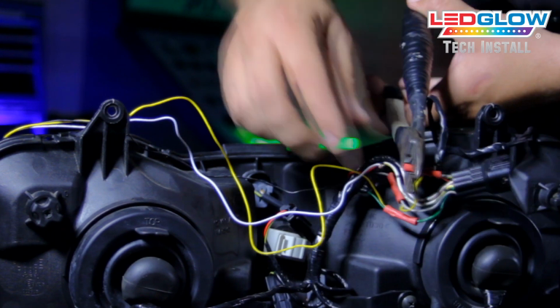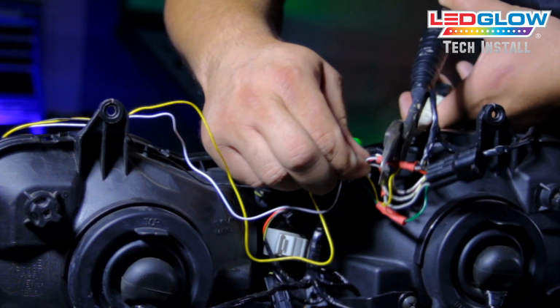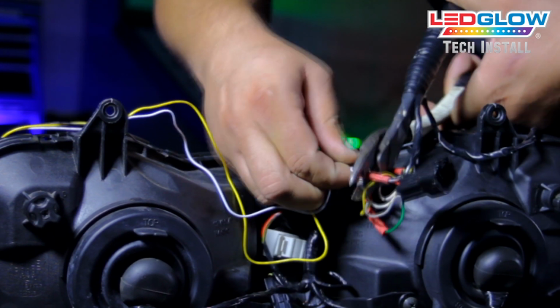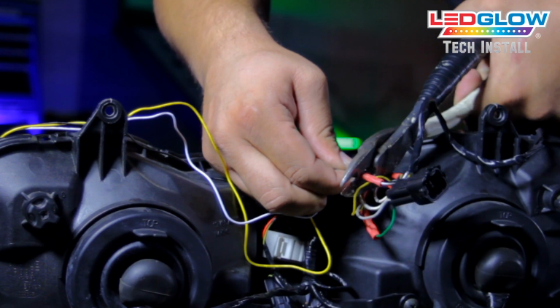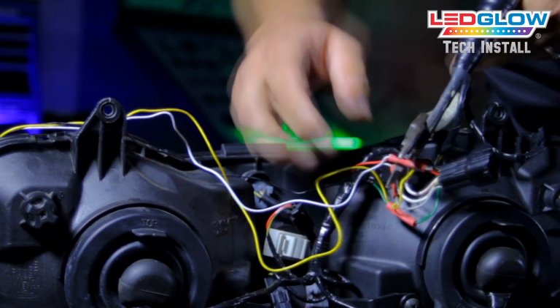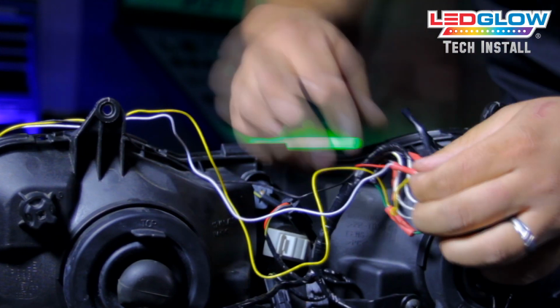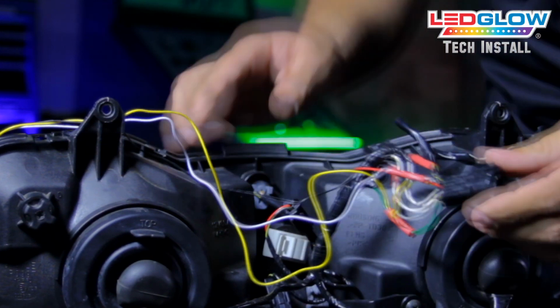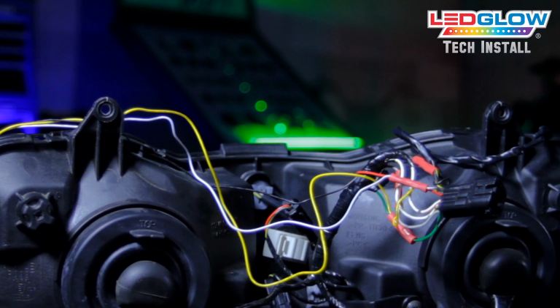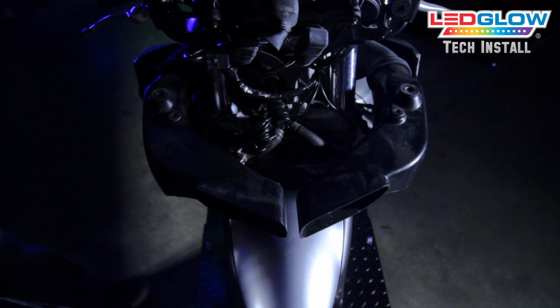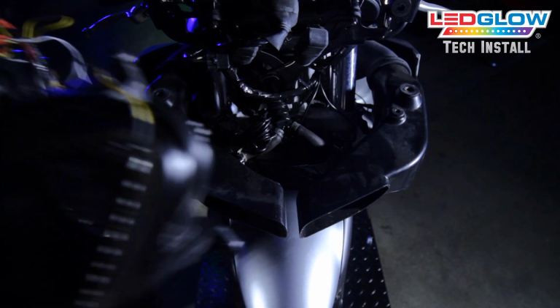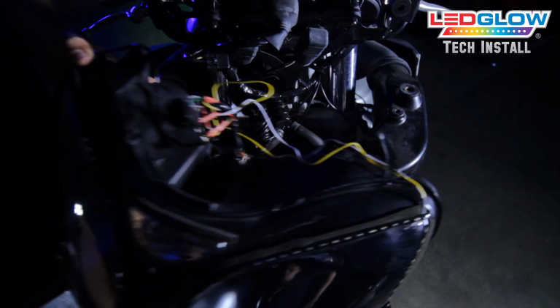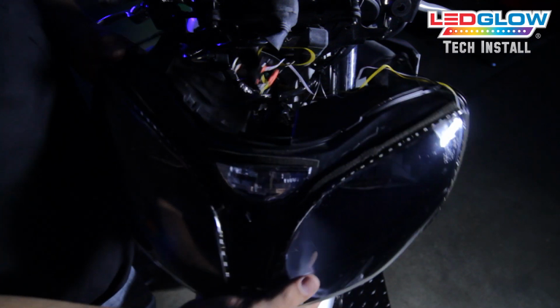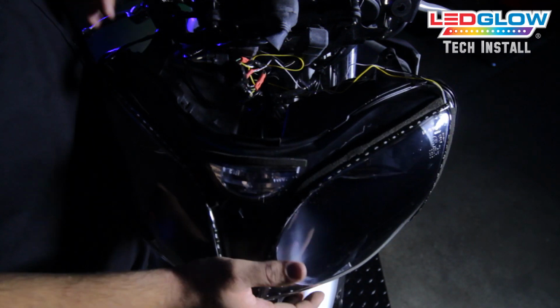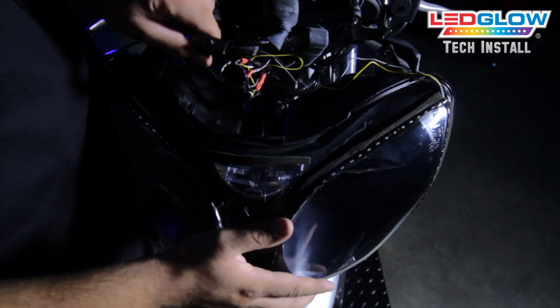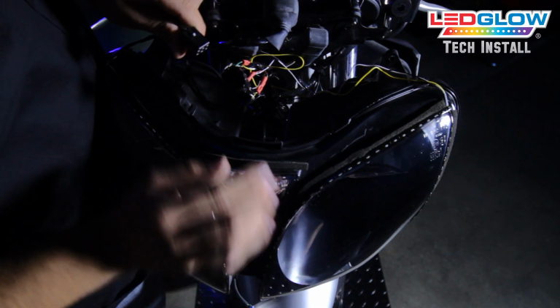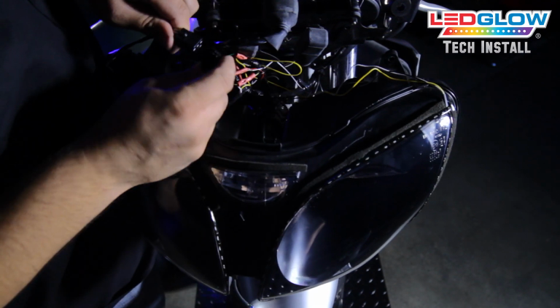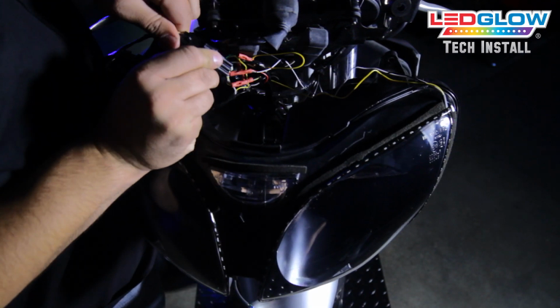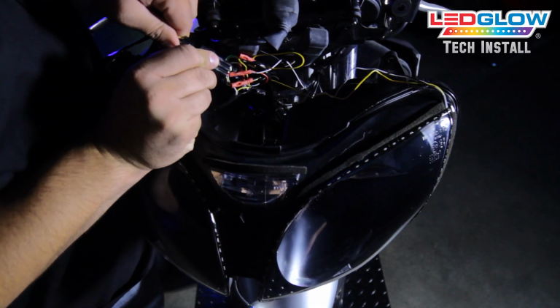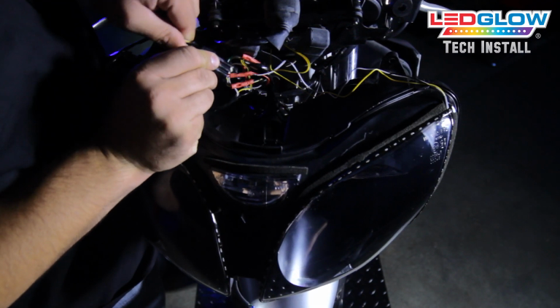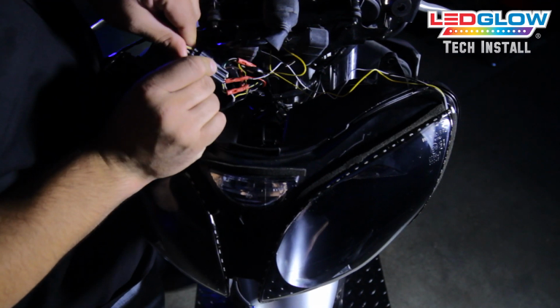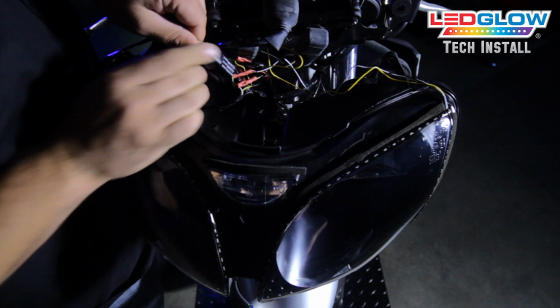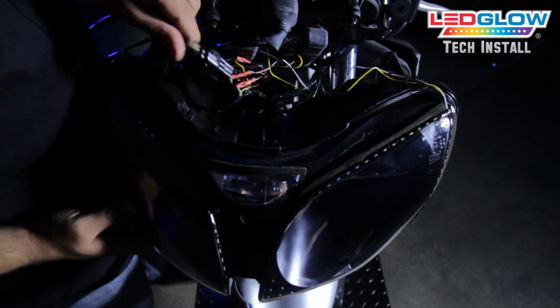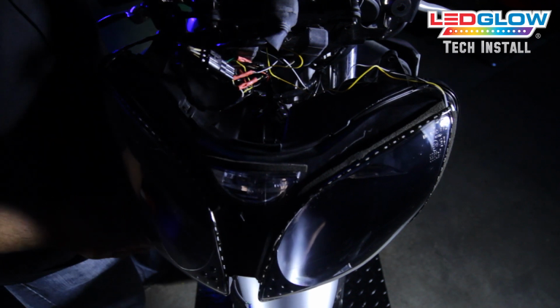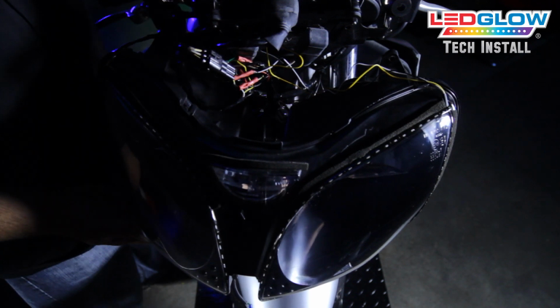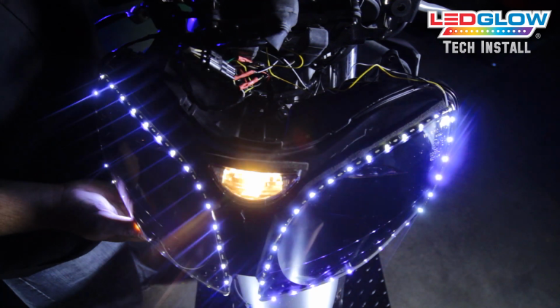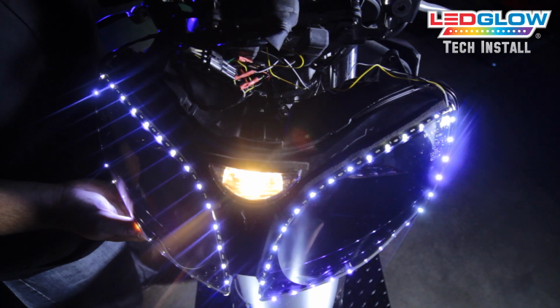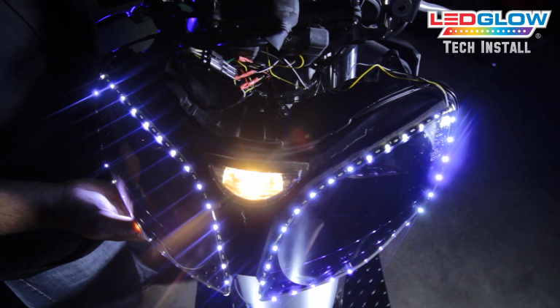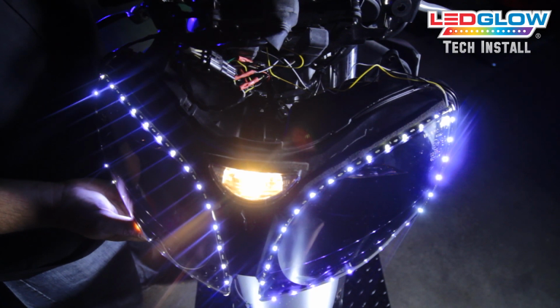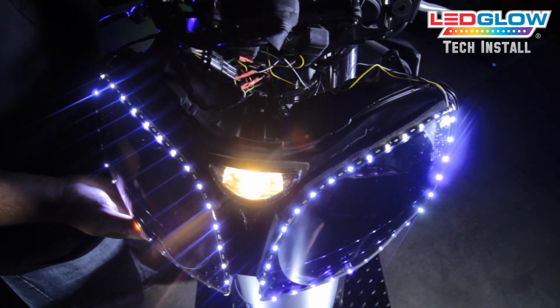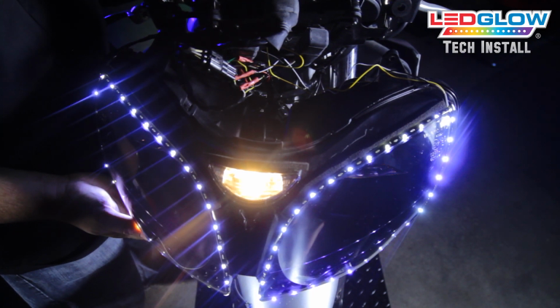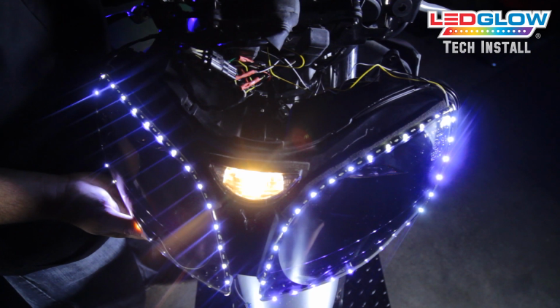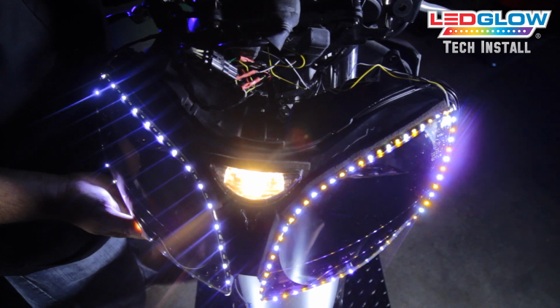Once the lead power wires are connected, connect the black ground wire to any ground location or bare metal source. Now that the ground and lead power wires are connected, test each strip to ensure that it is functioning properly.